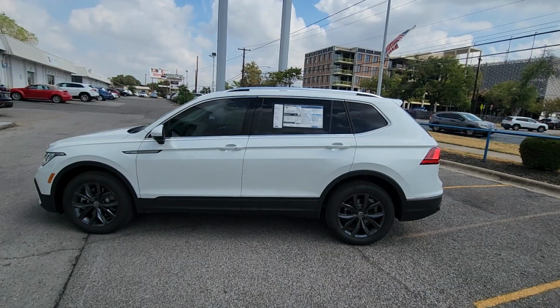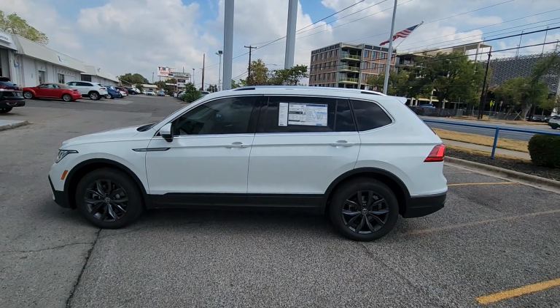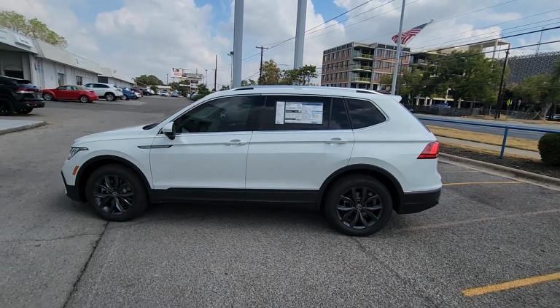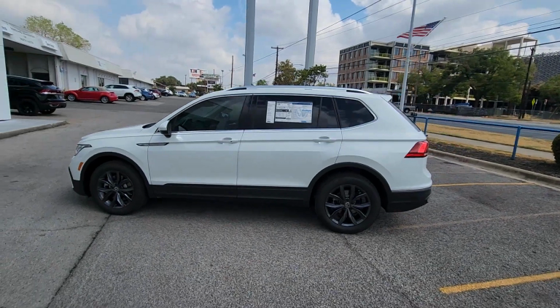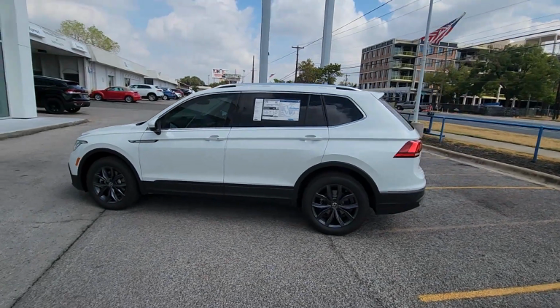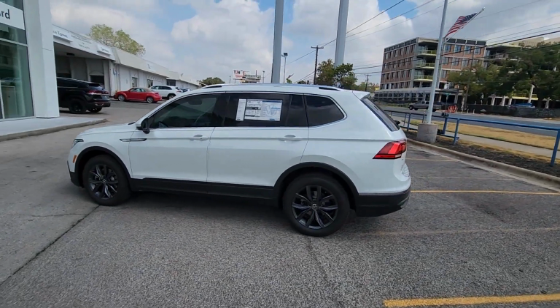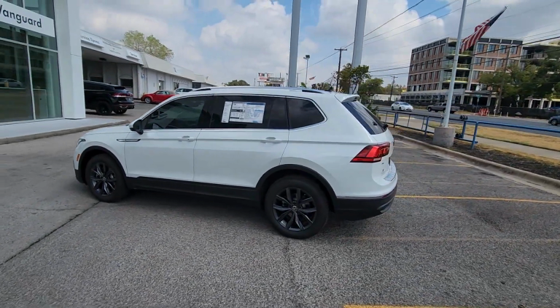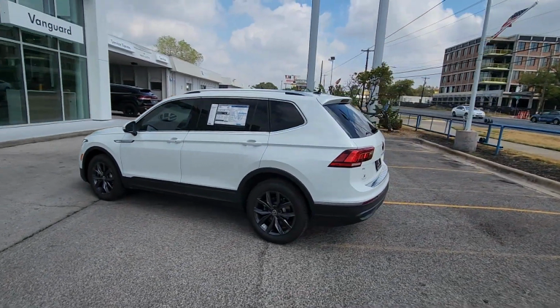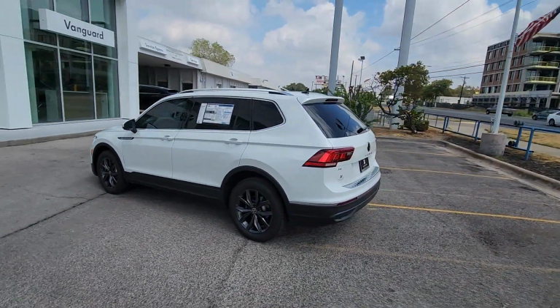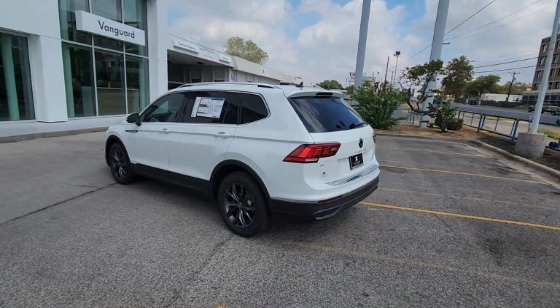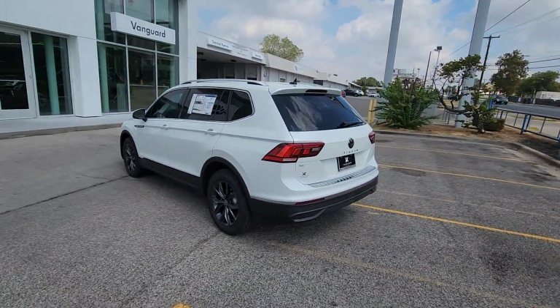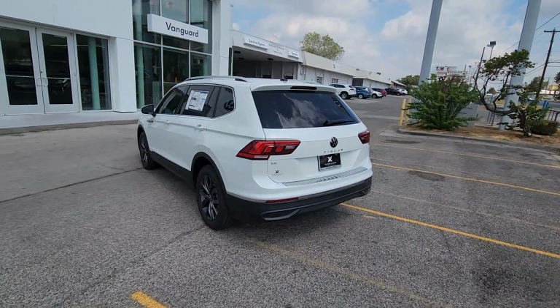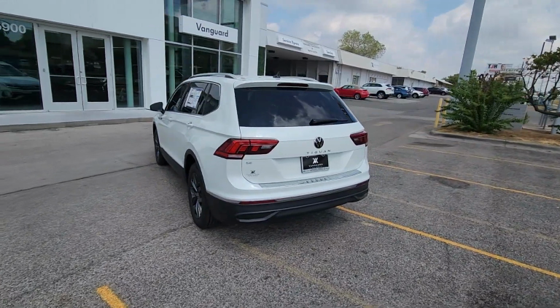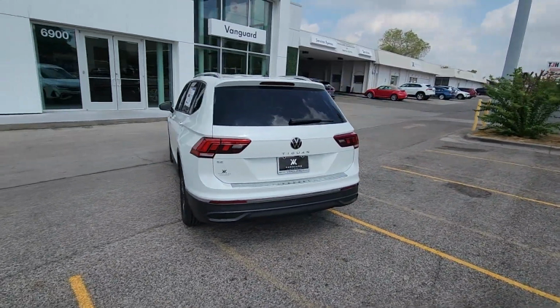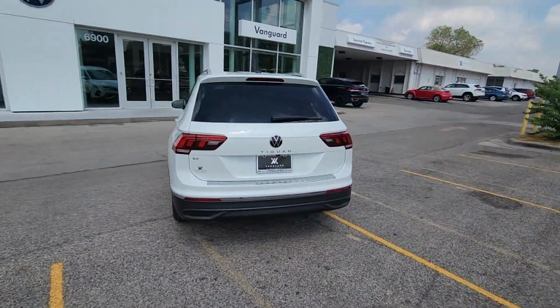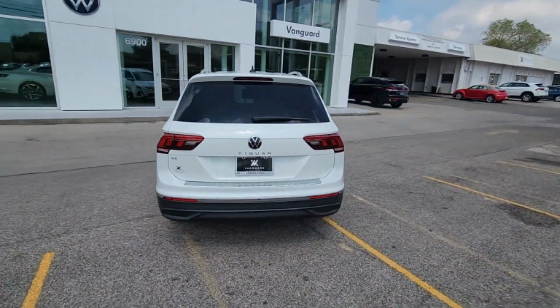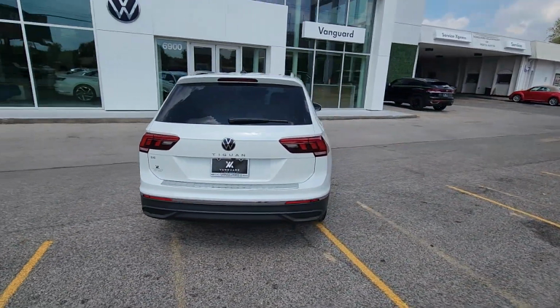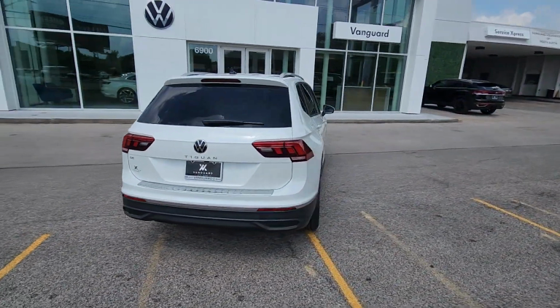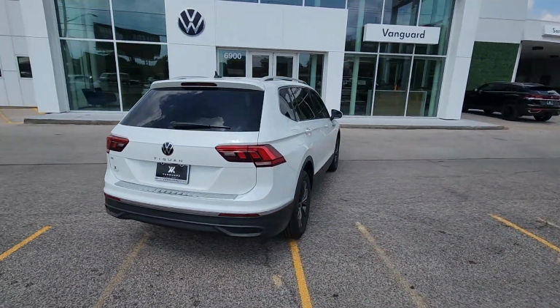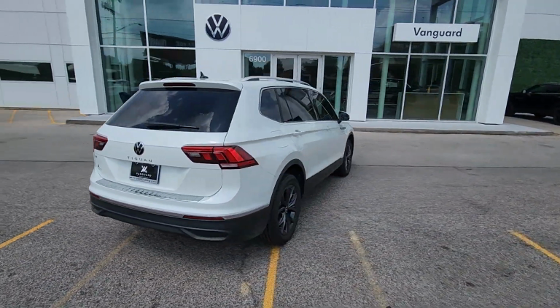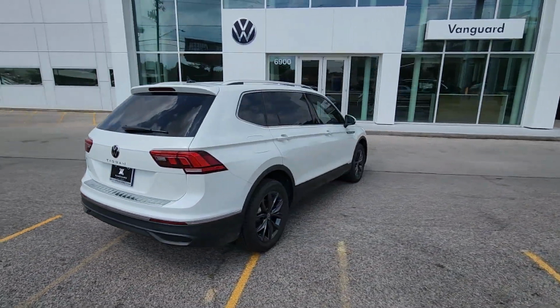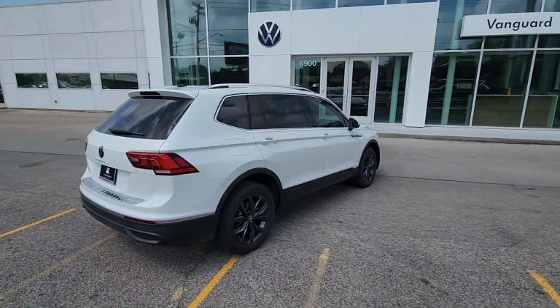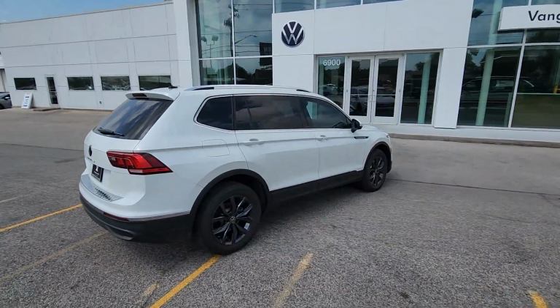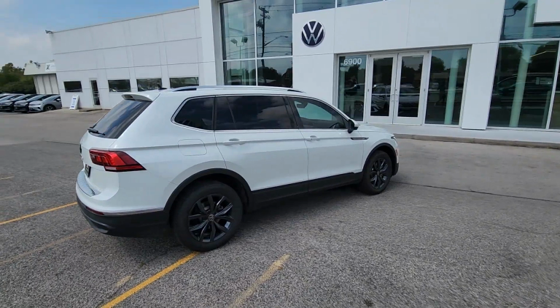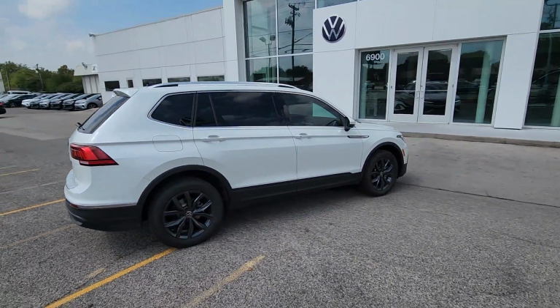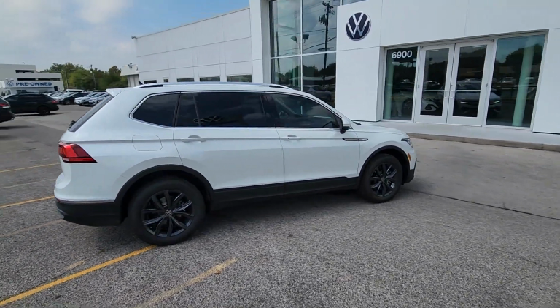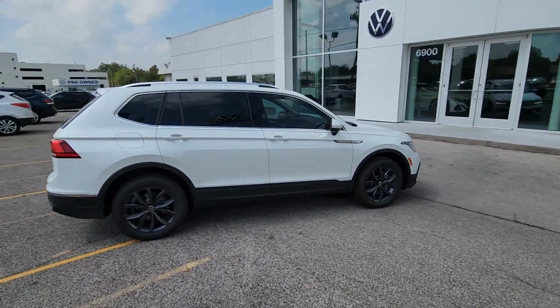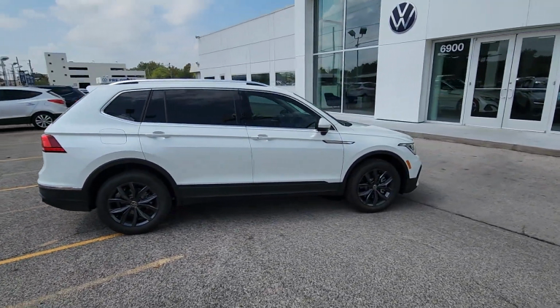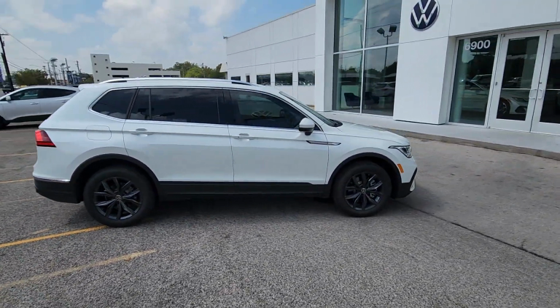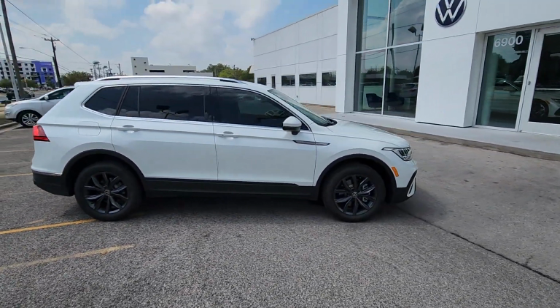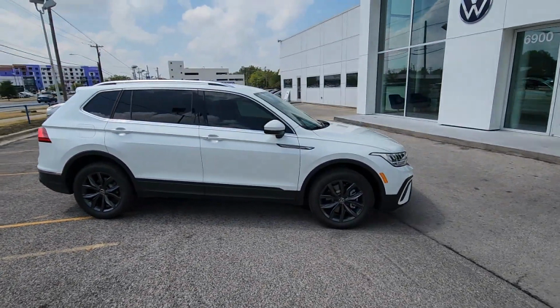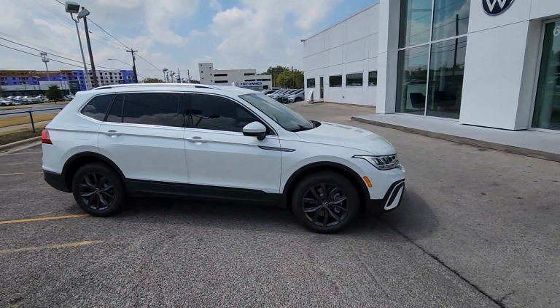You just found the 2023 Volkswagen Tiguan. Enjoy the peaceful ride and peace of mind you get in this comfortable, safety-minded Tiguan. Its well-equipped, flexible cabin and driver-assisted tech add confidence to every journey.